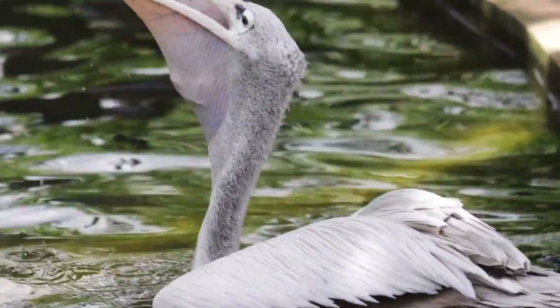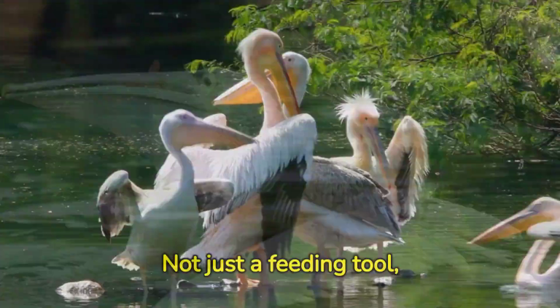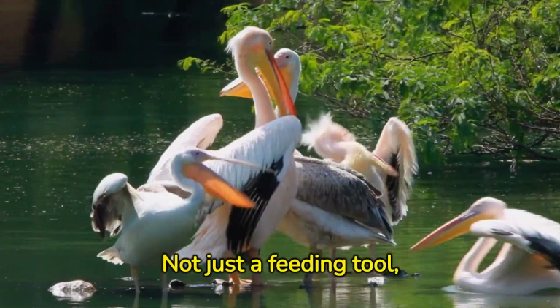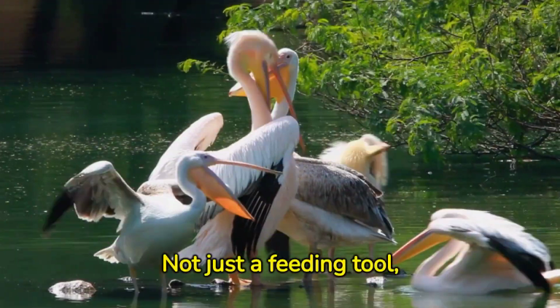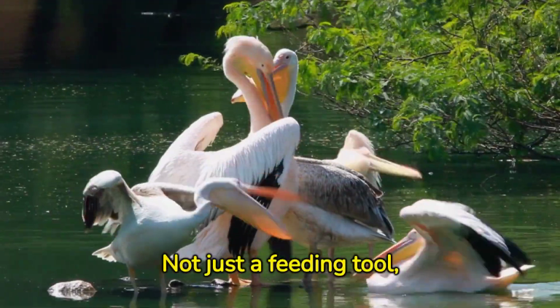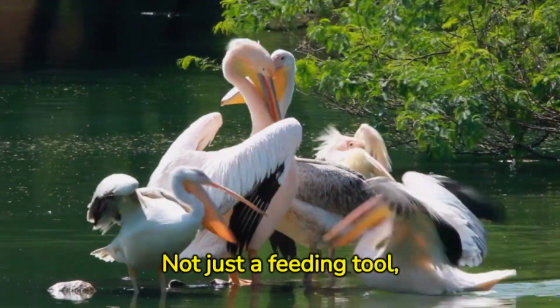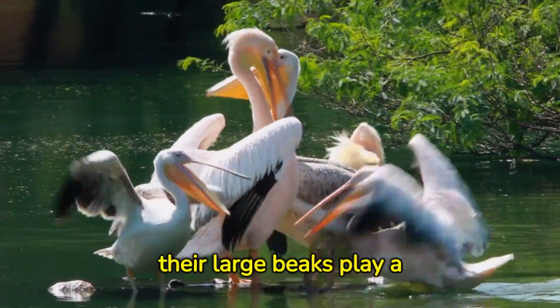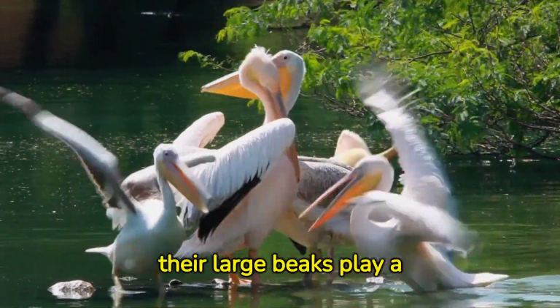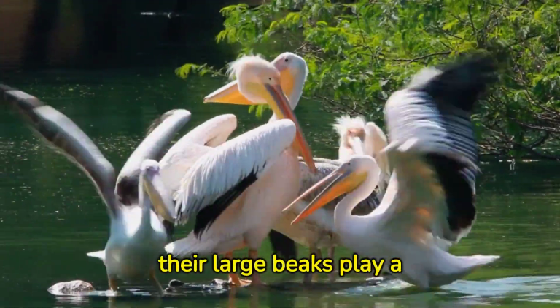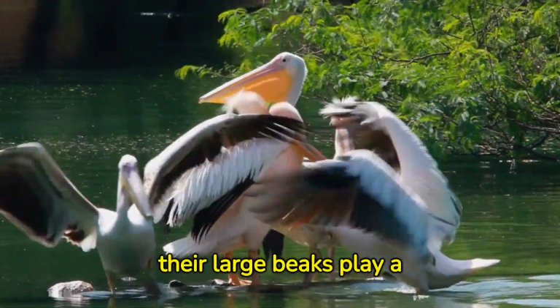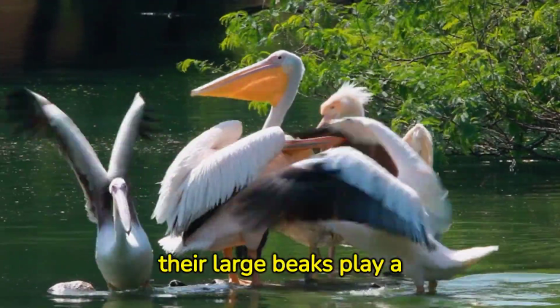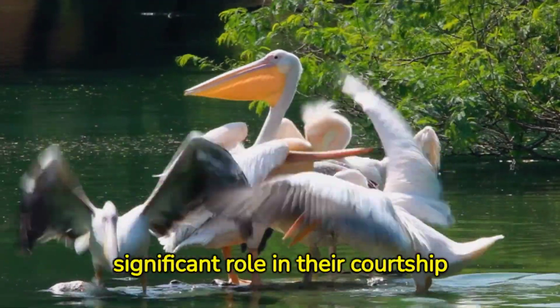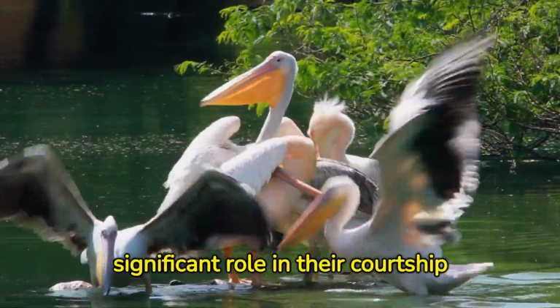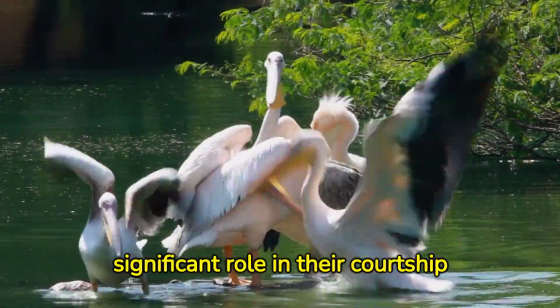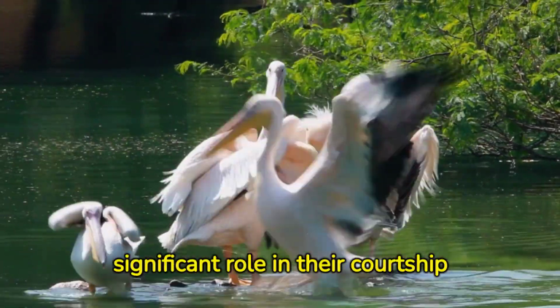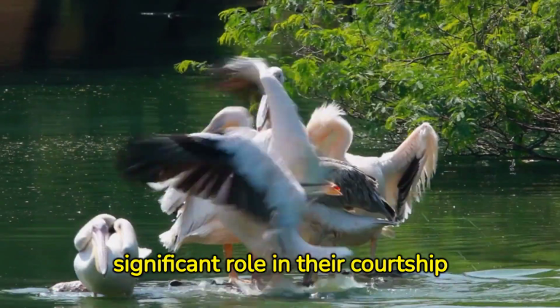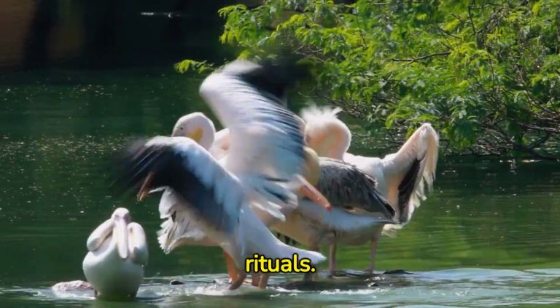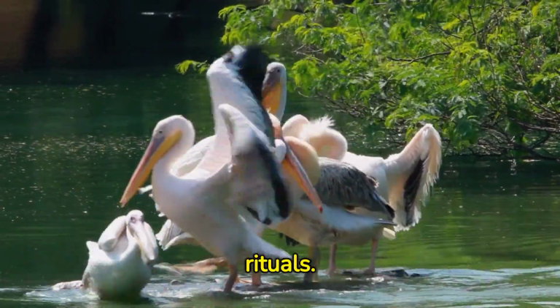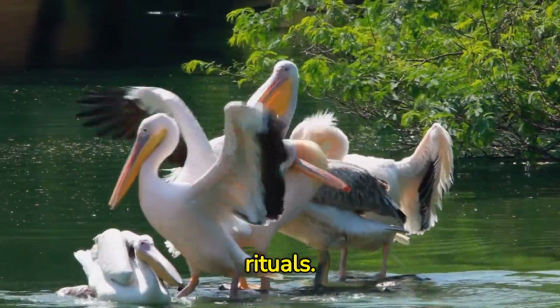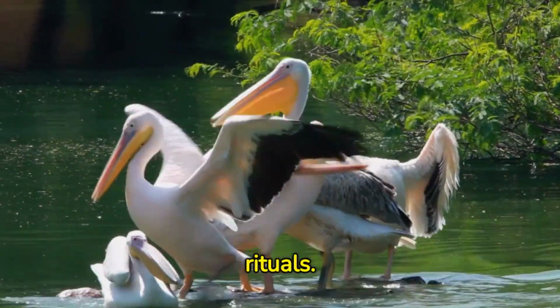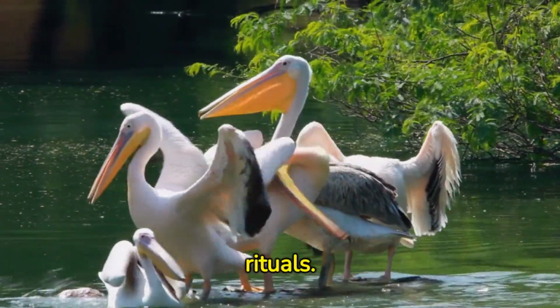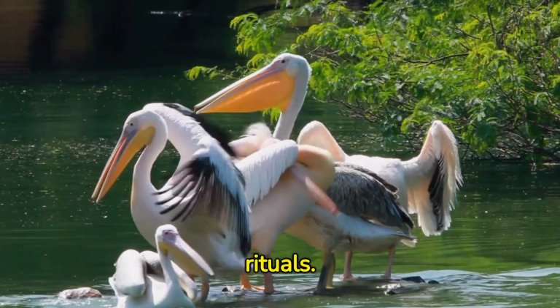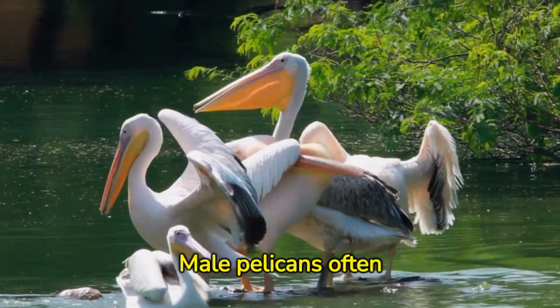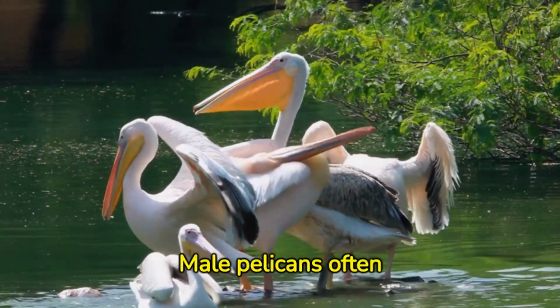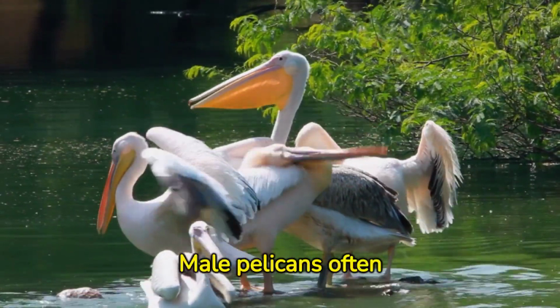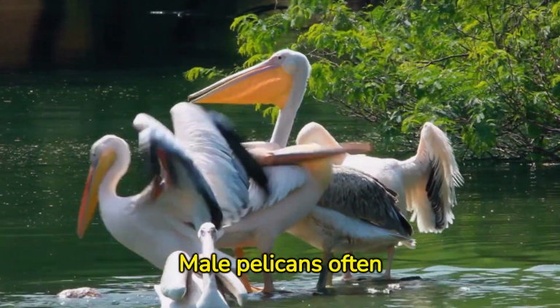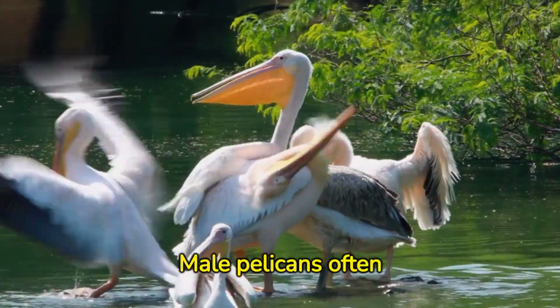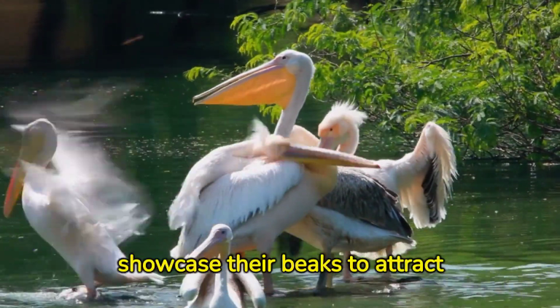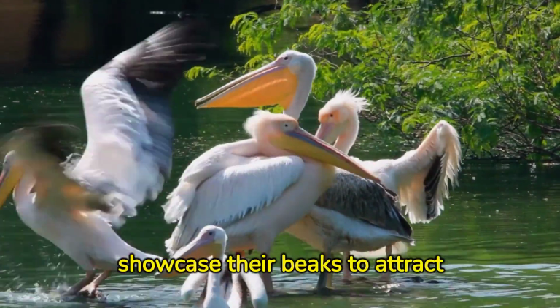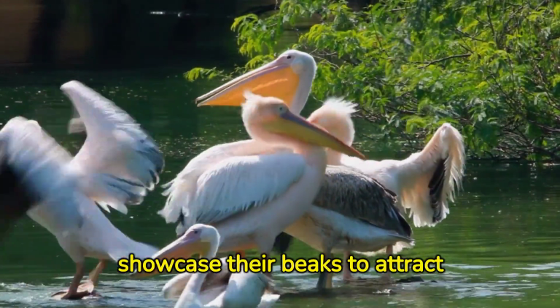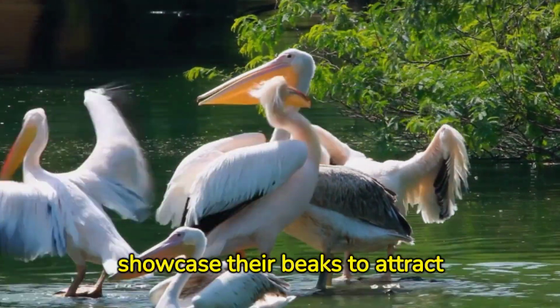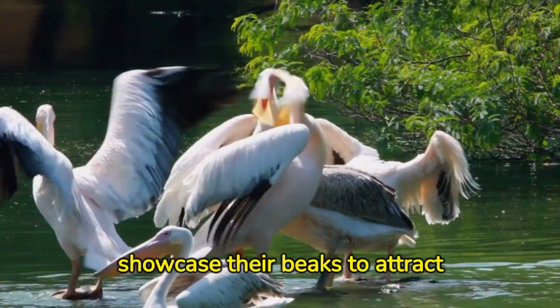Not just a feeding tool, their large beaks play a significant role in their courtship rituals. Male pelicans often showcase their beaks to attract females.